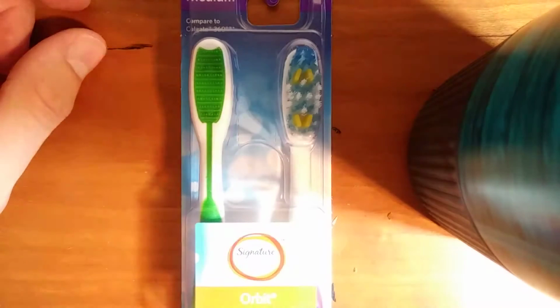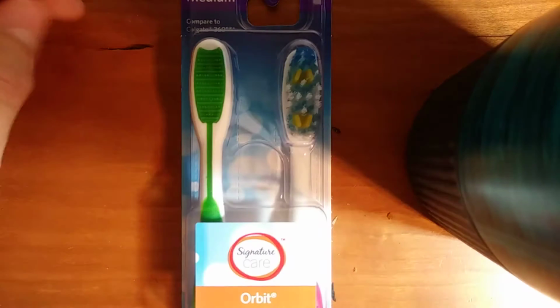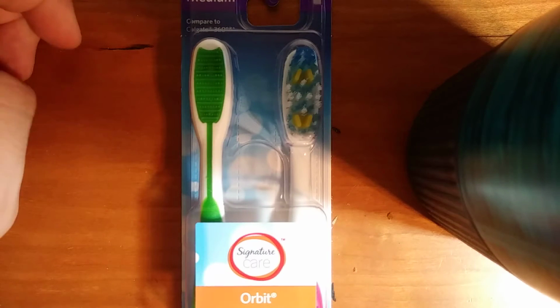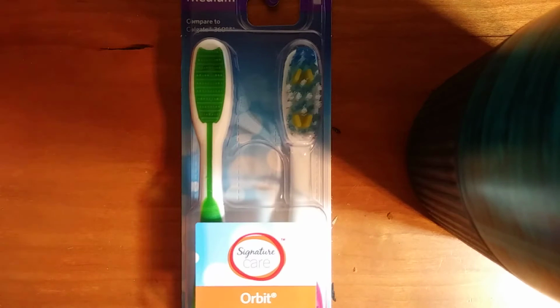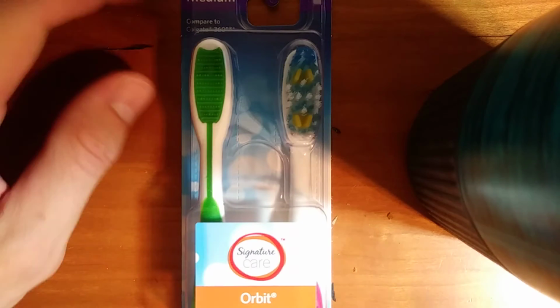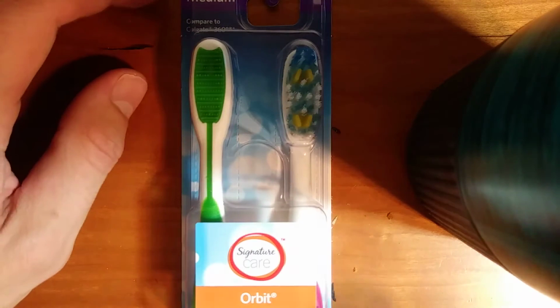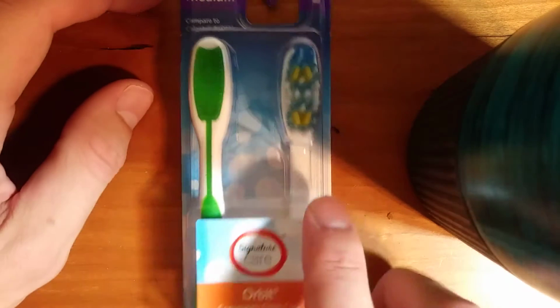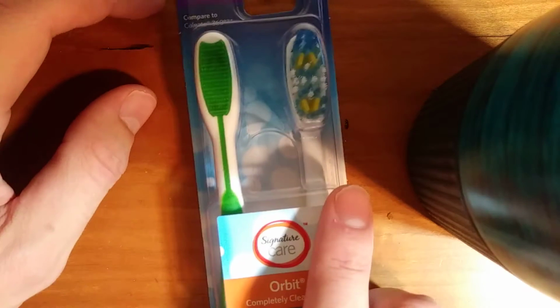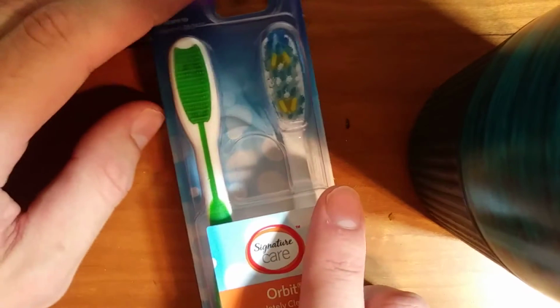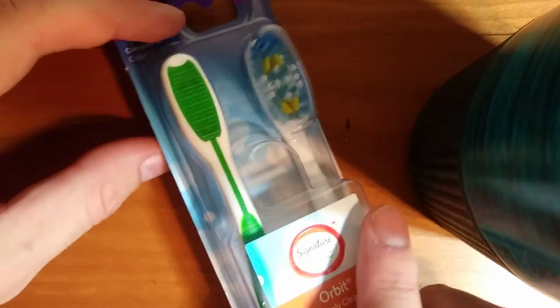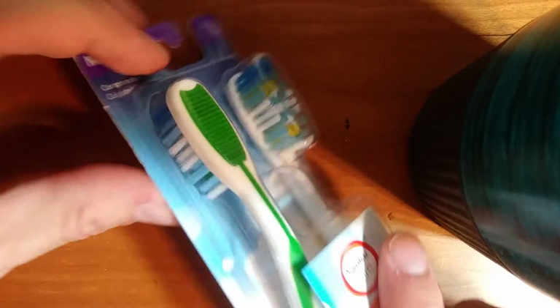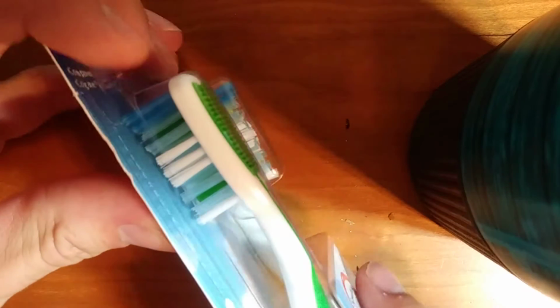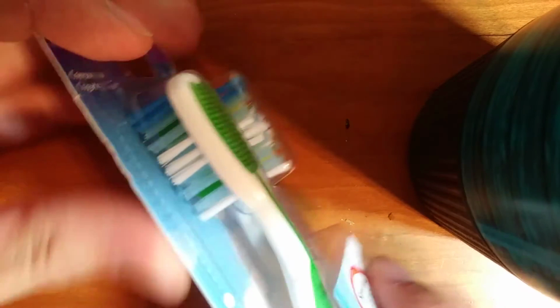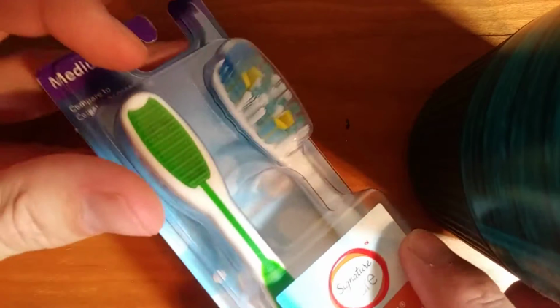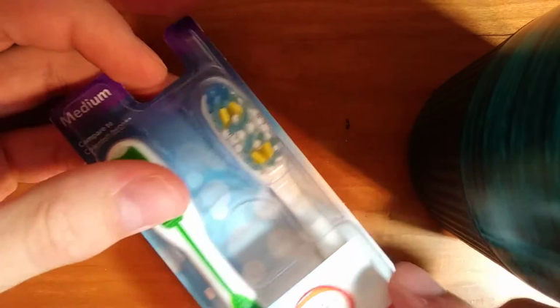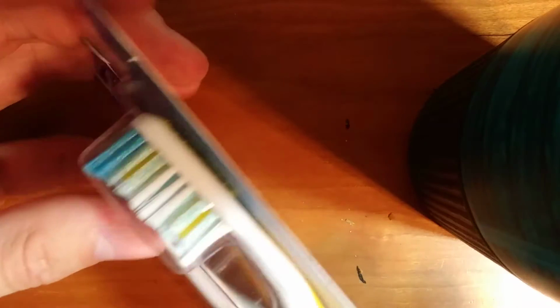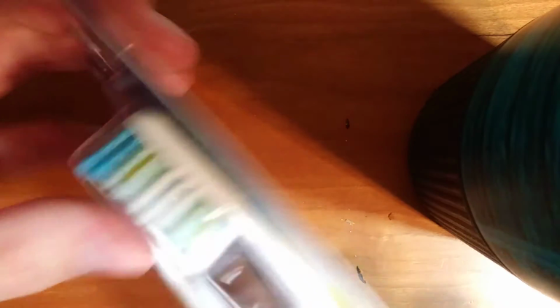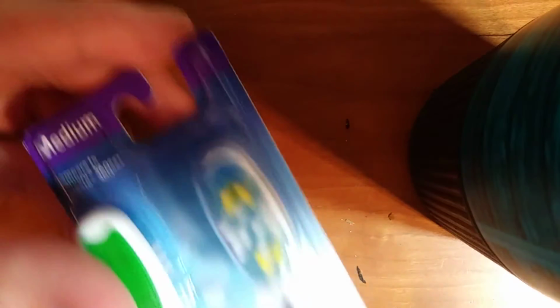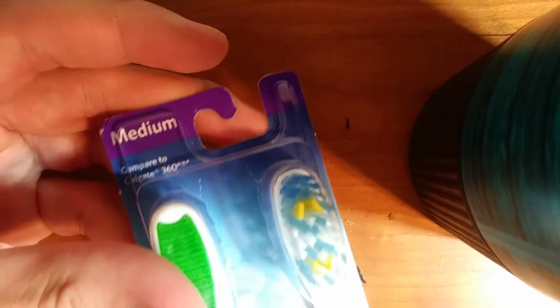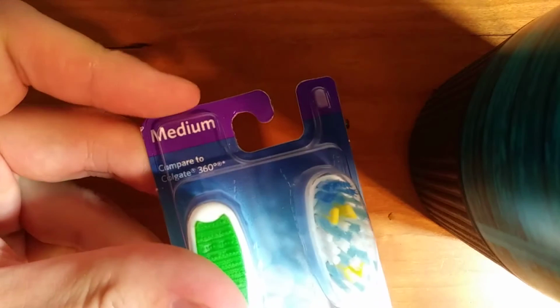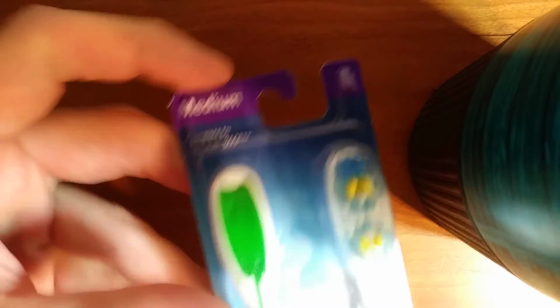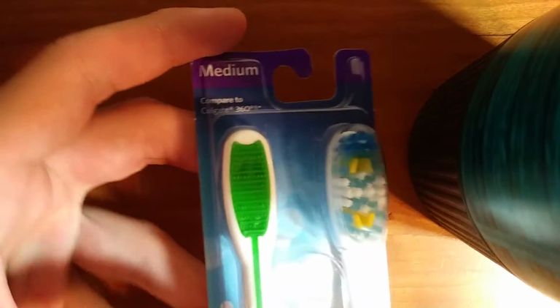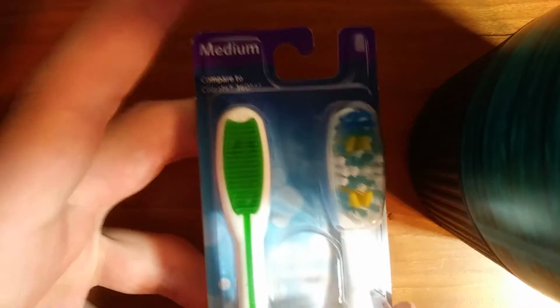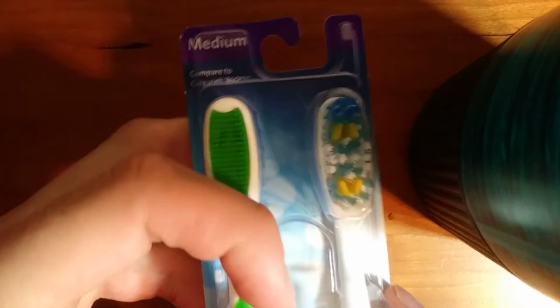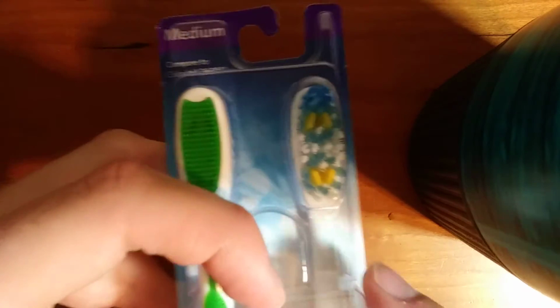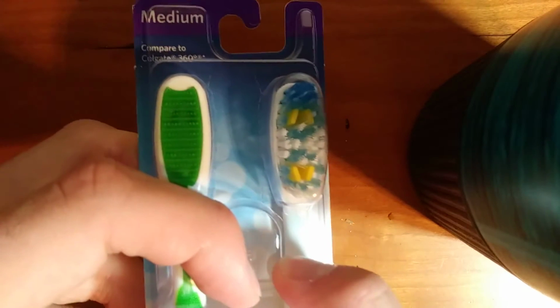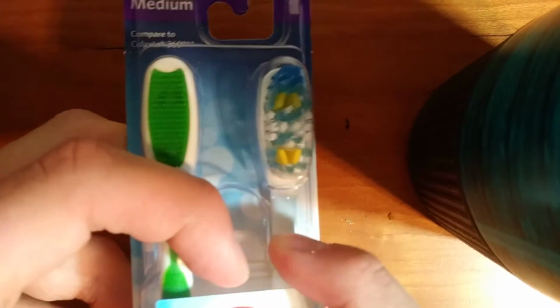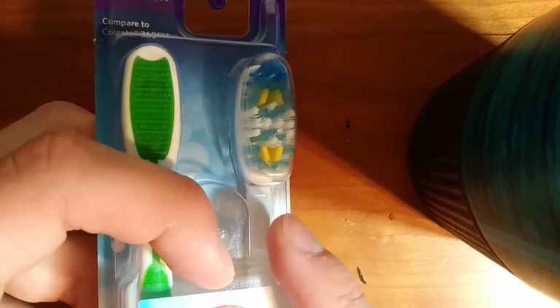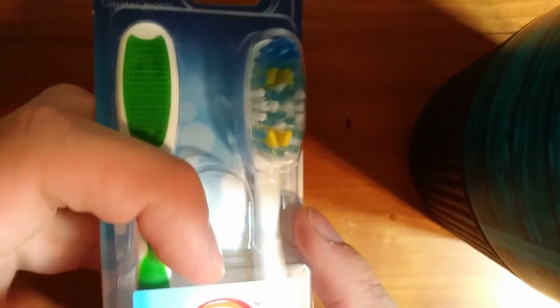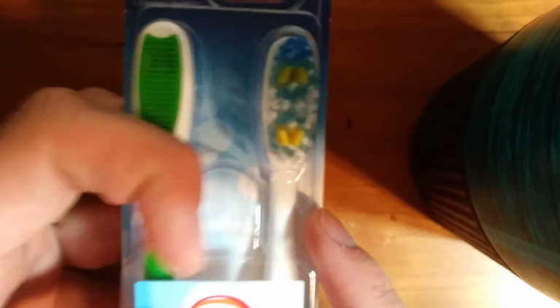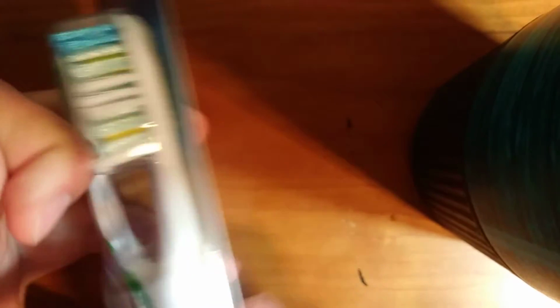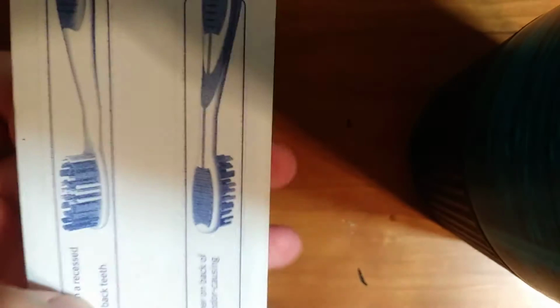Hey YouTube, this is Flosser1264 and I'm going to be doing an unboxing video. Exciting day — just got a new dual pack of toothbrushes. Just Orbit, completely clean care, signature care toothbrushes.